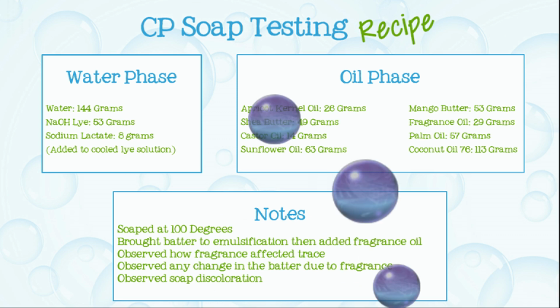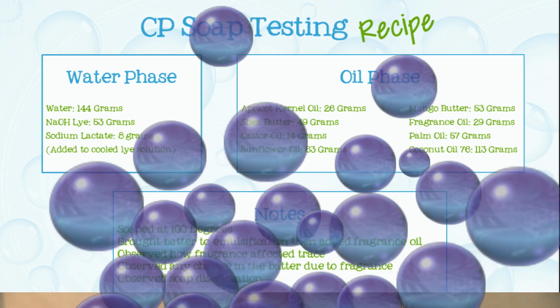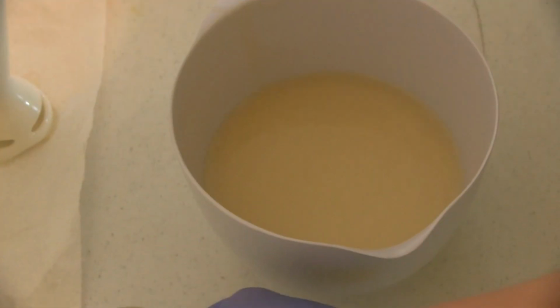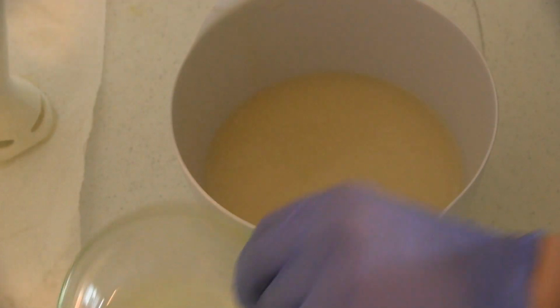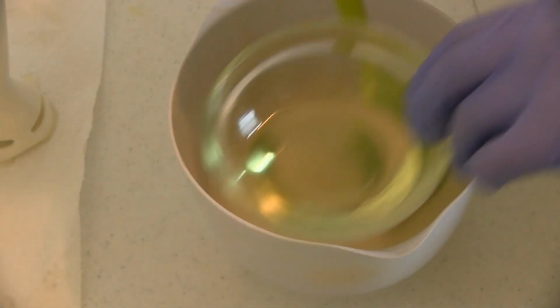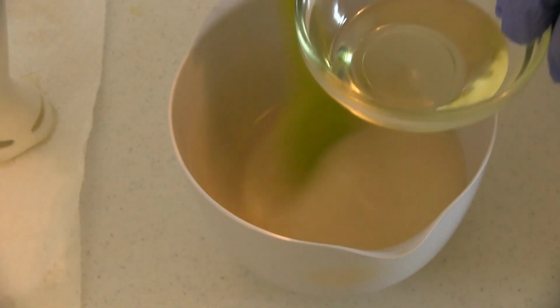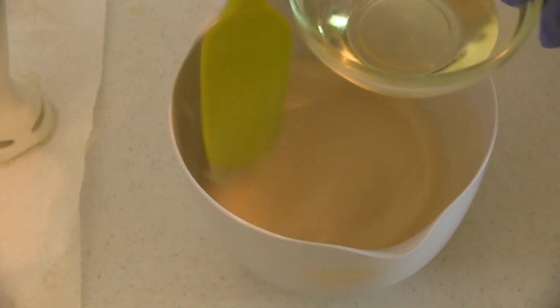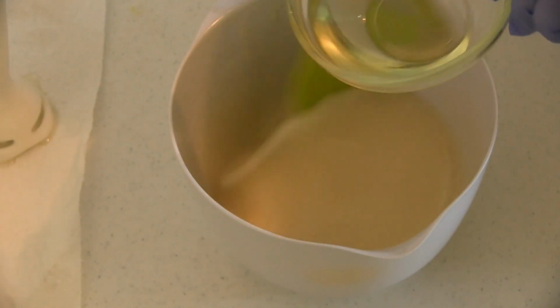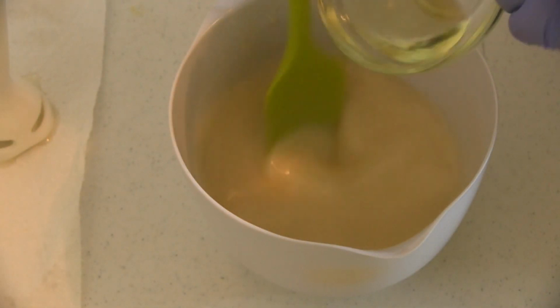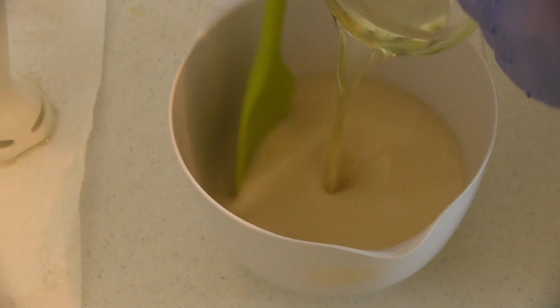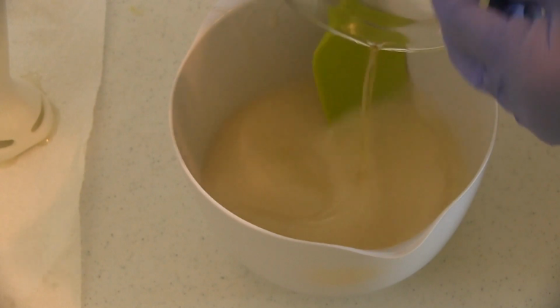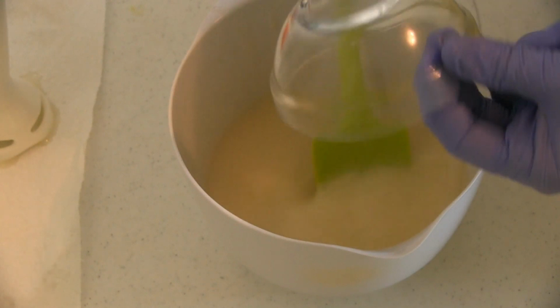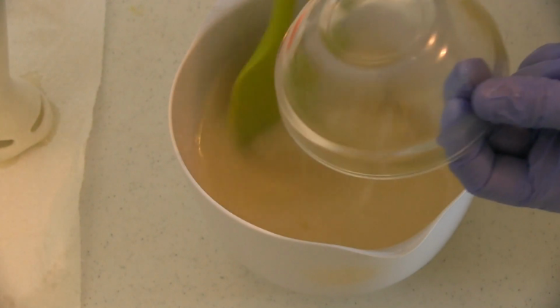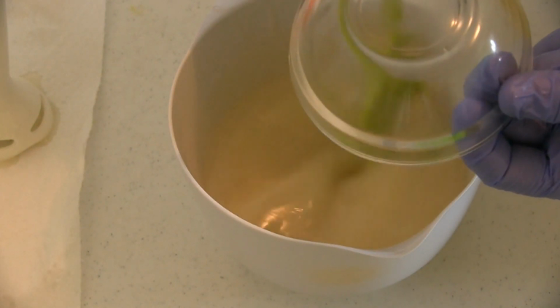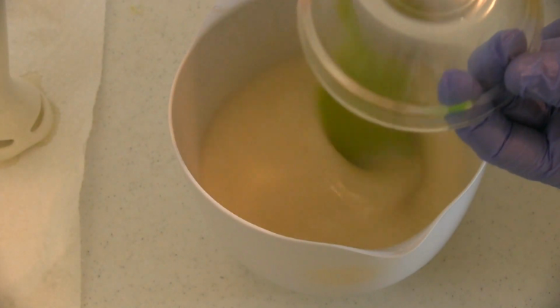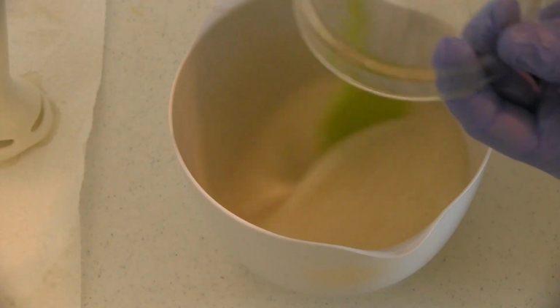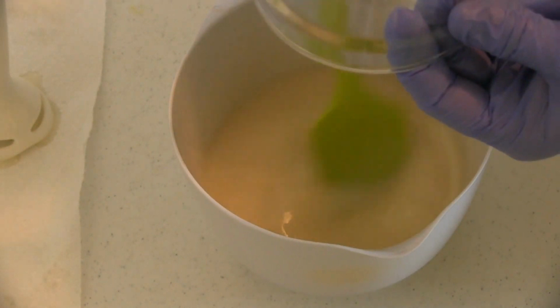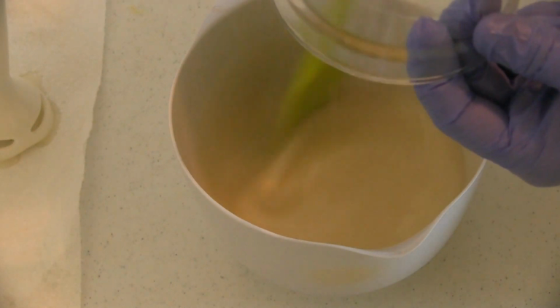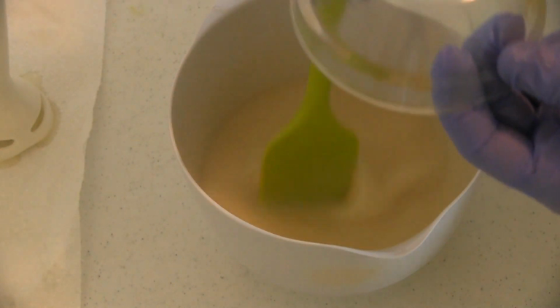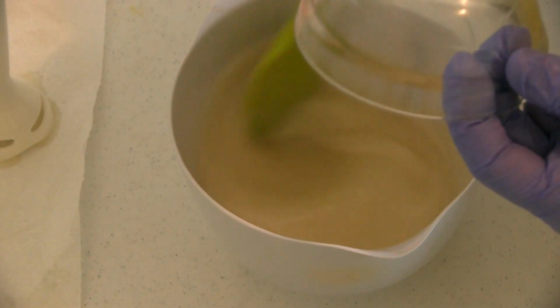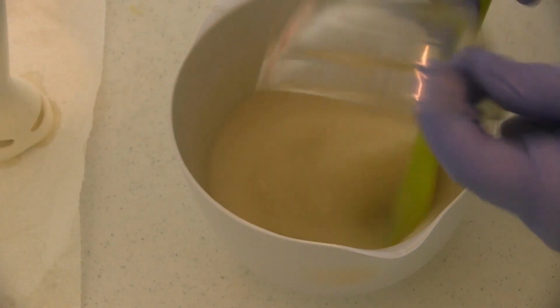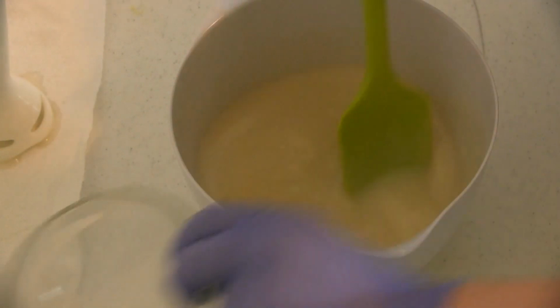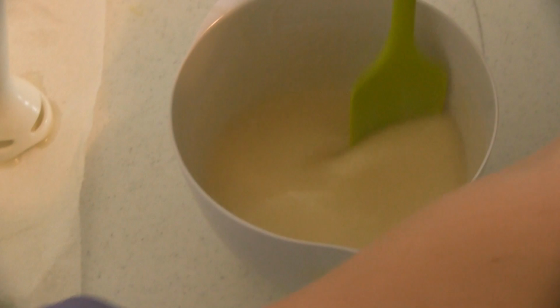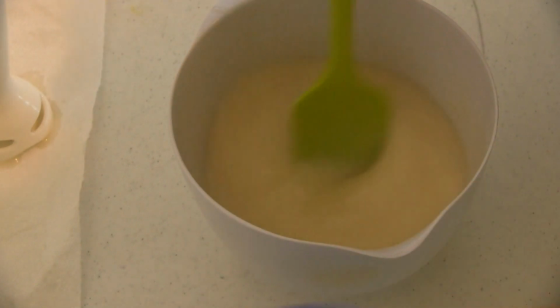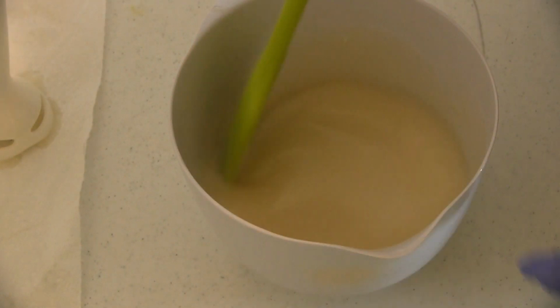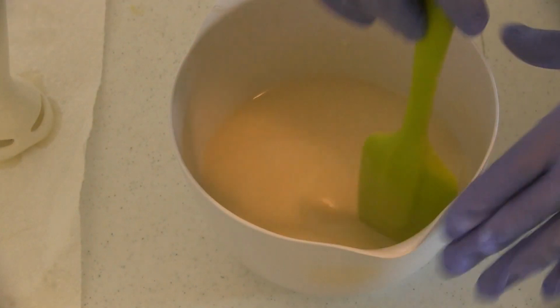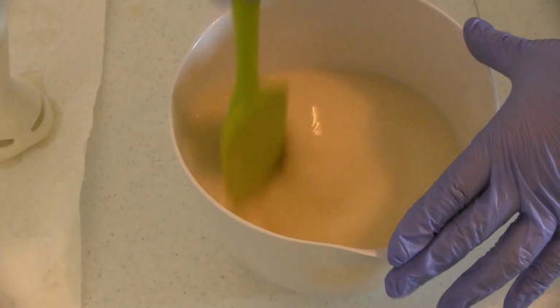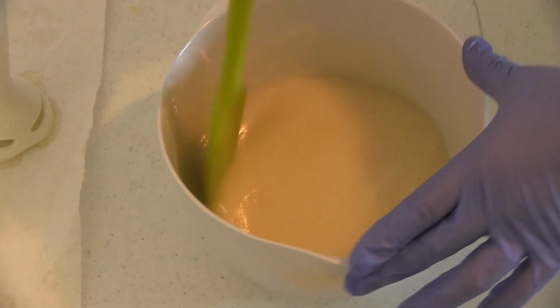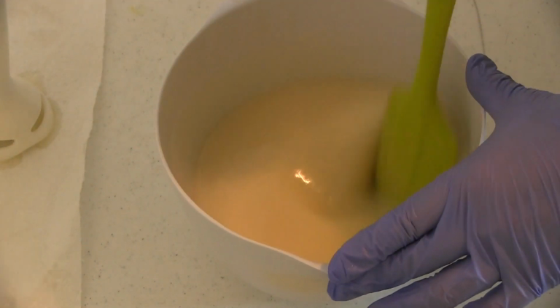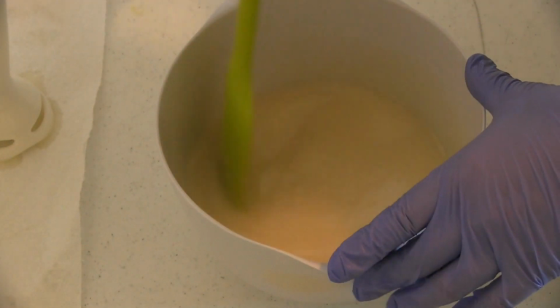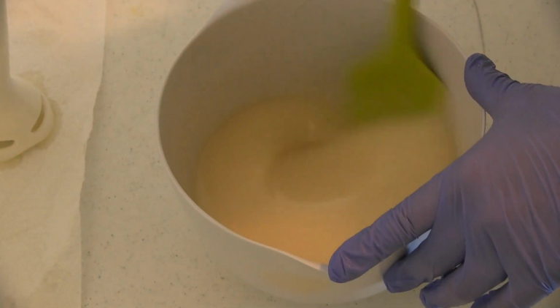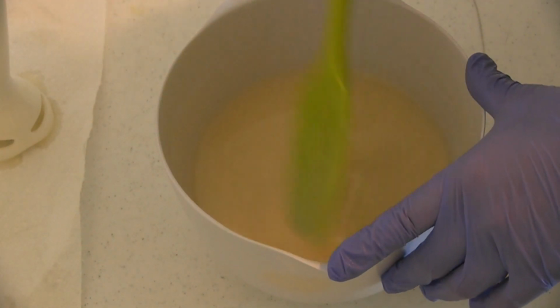I've already combined my soaping oils and lye mixture together and brought them to the emulsification stage. Now I'll be adding fragrance oil to my soap batter, mixing it with a stick blender and observing how the fragrance oil affects trace.